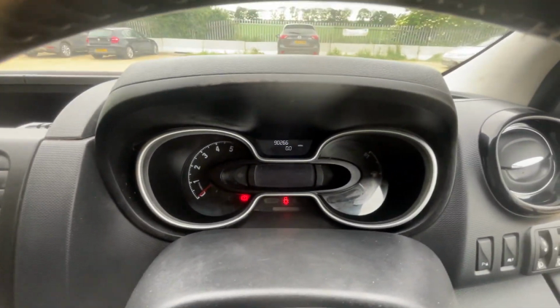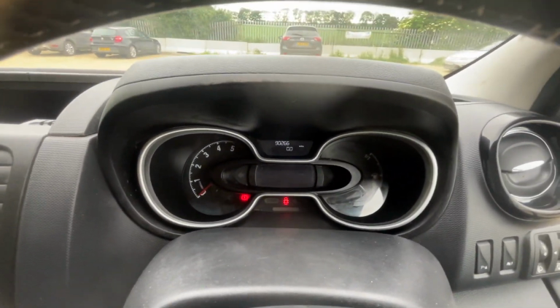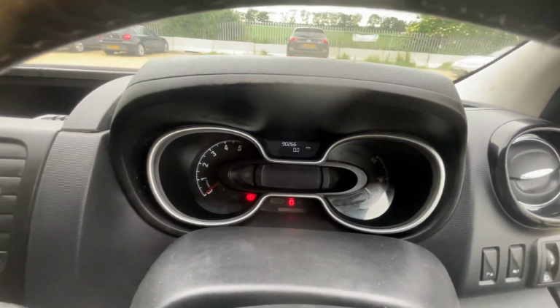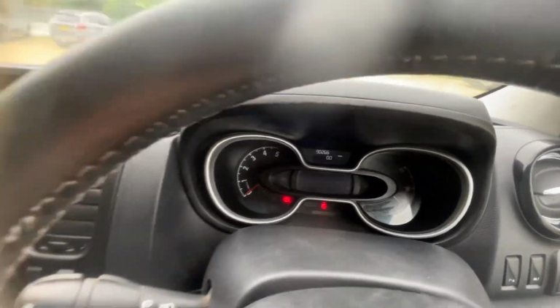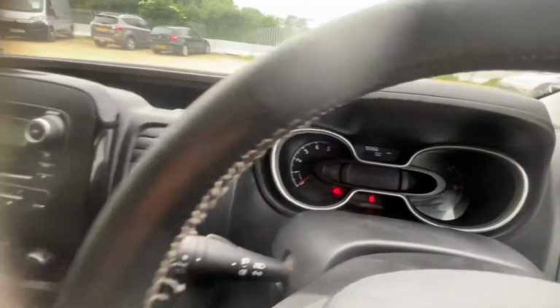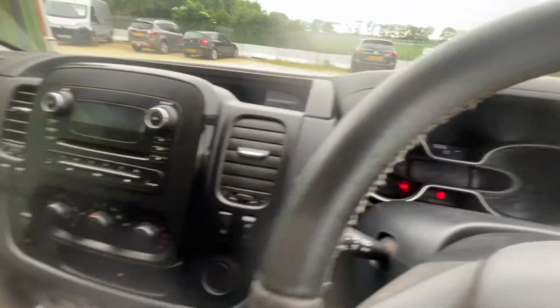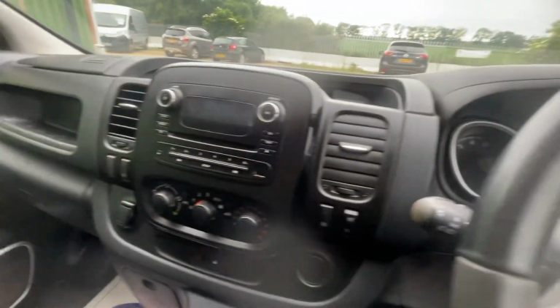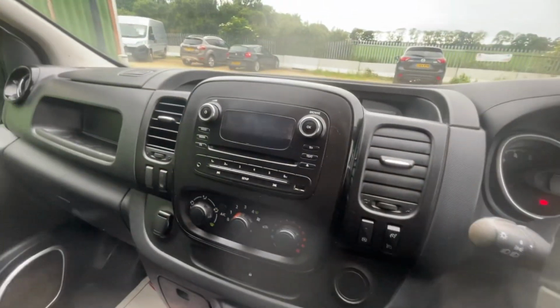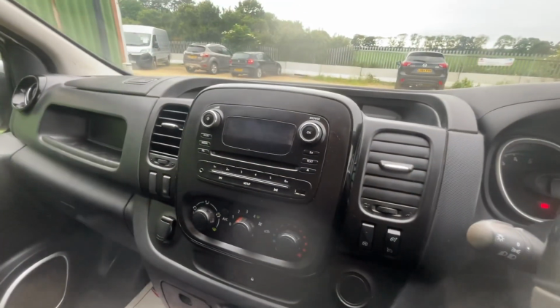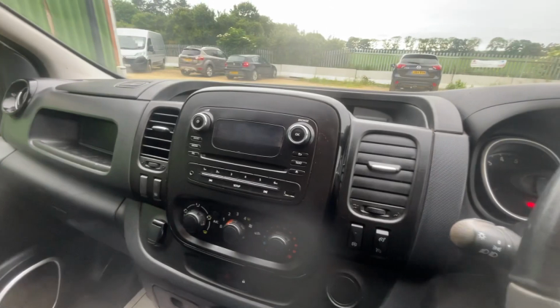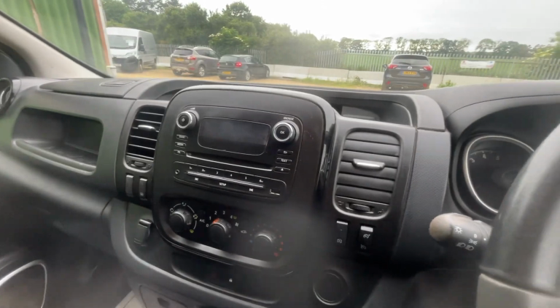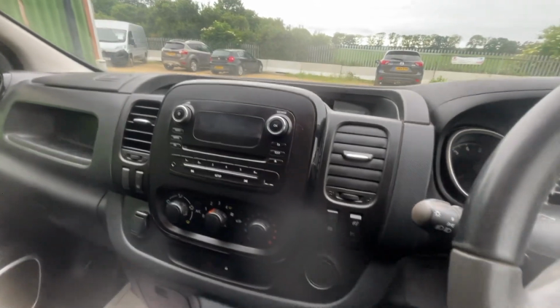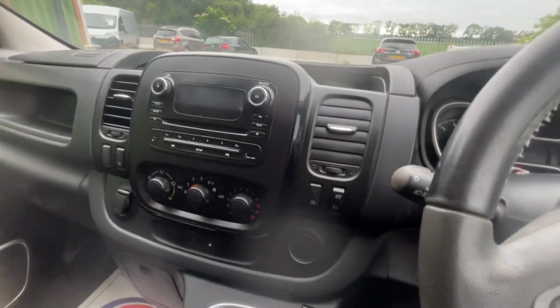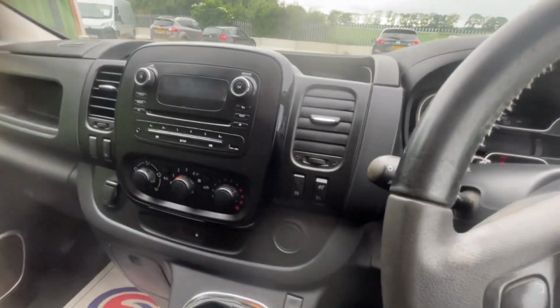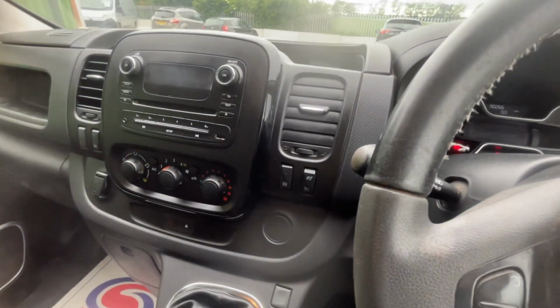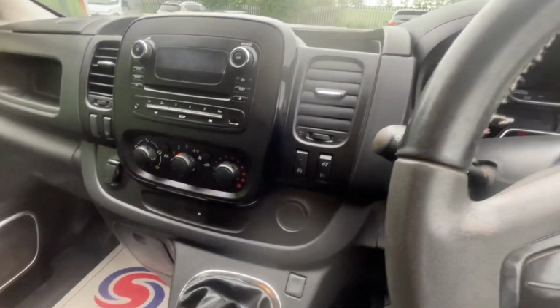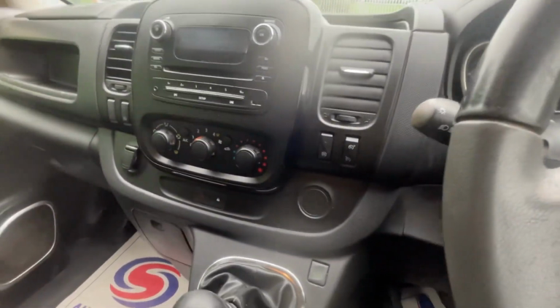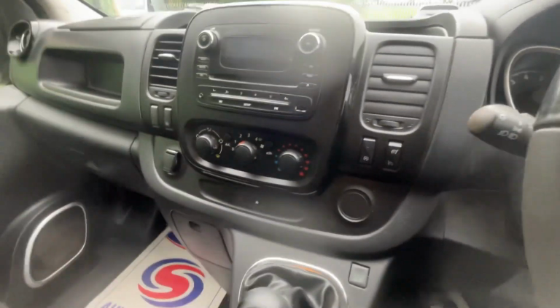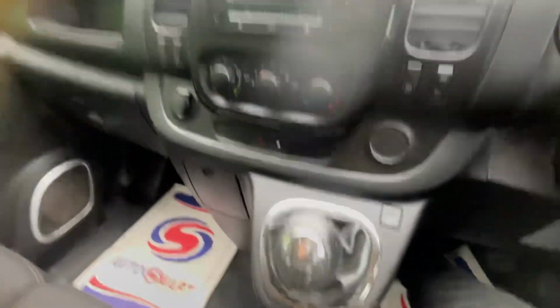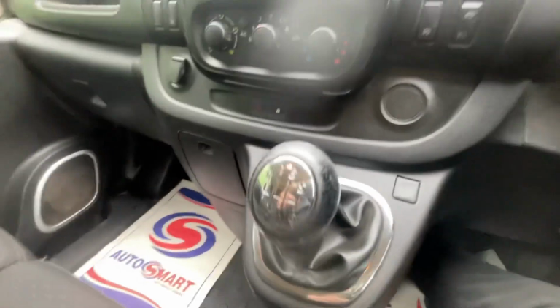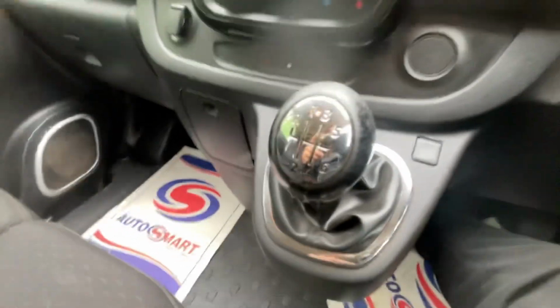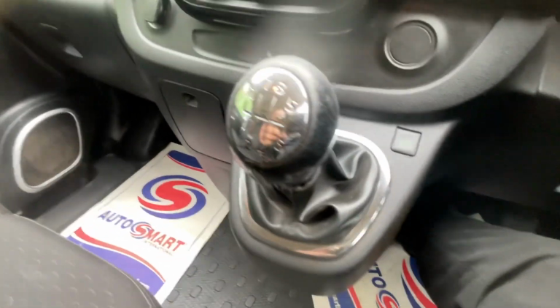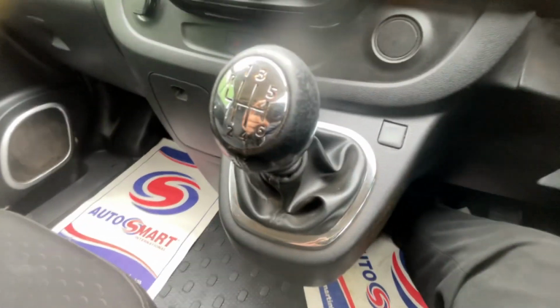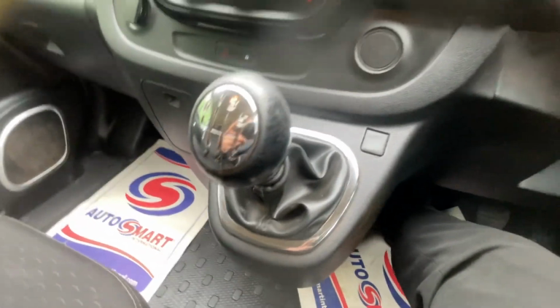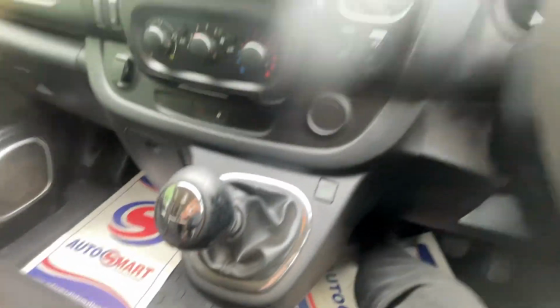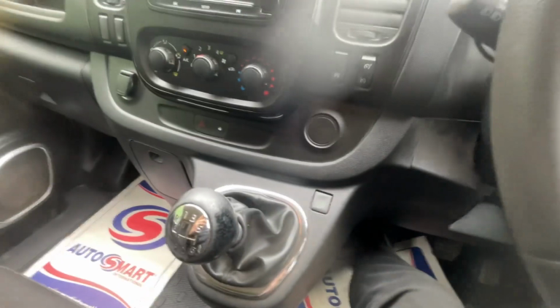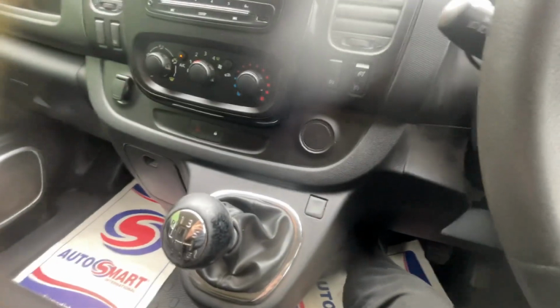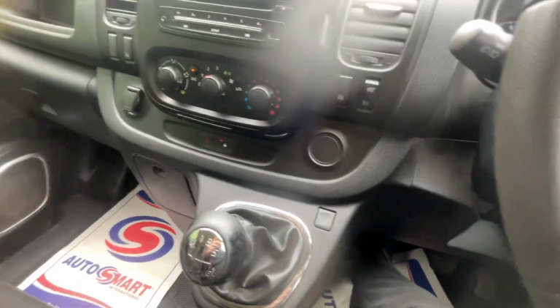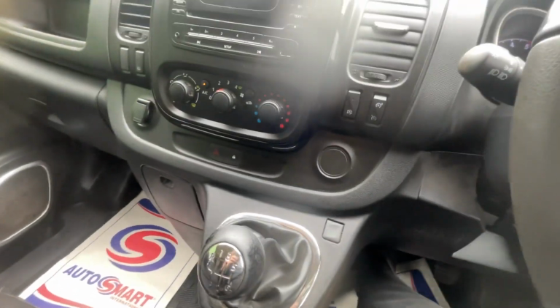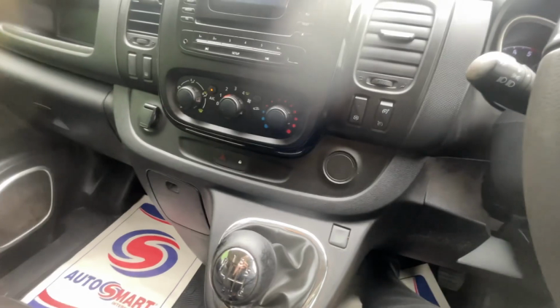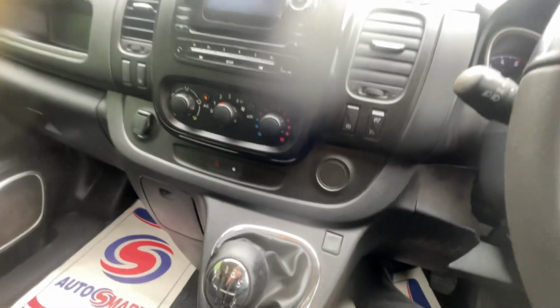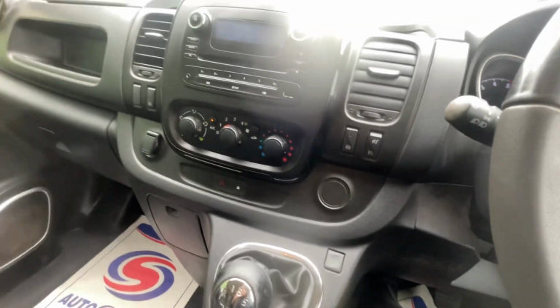90,000 miles on the clock. The infotainment system, the six-speed gearbox and everything else.